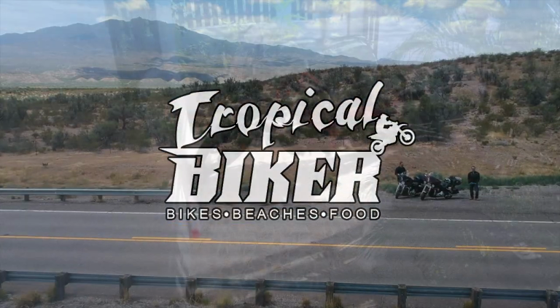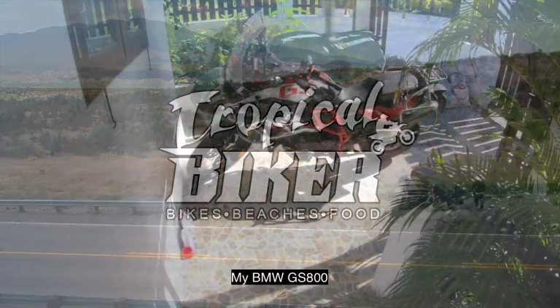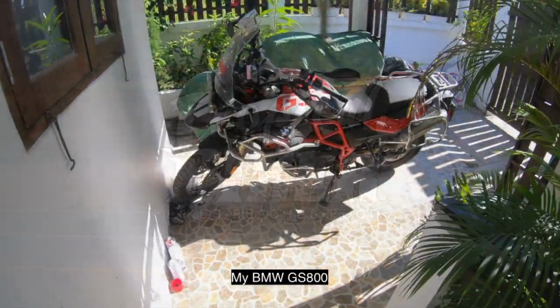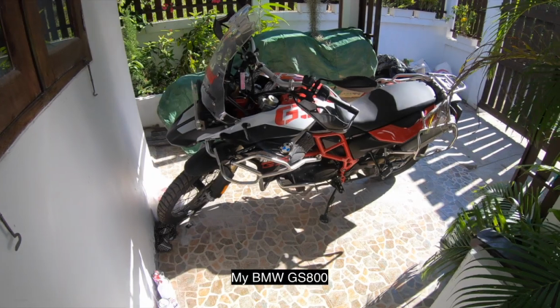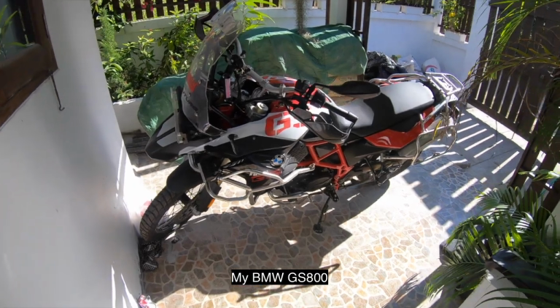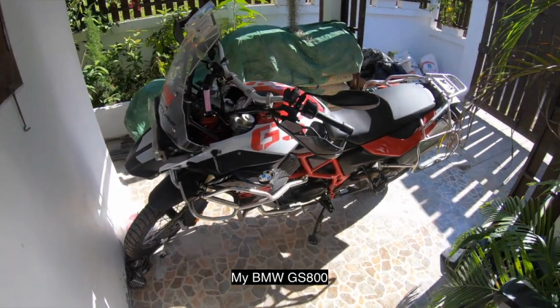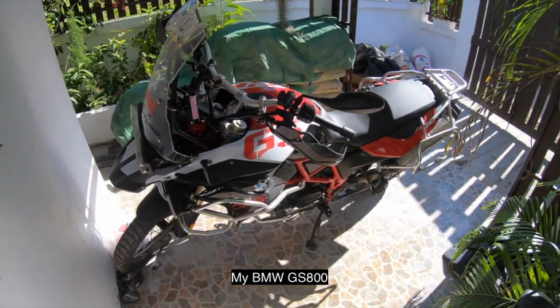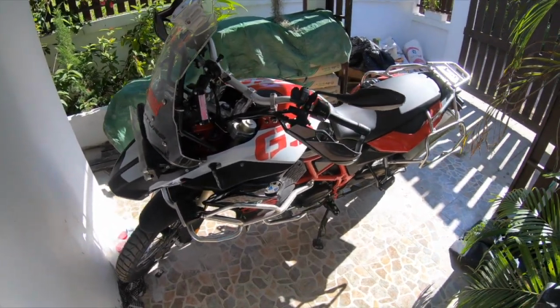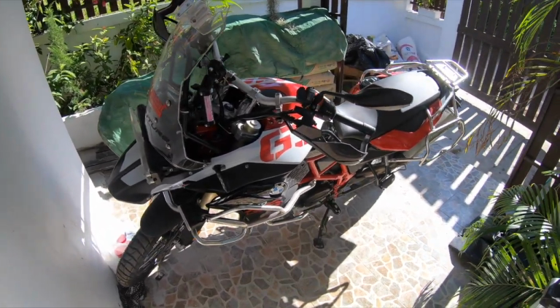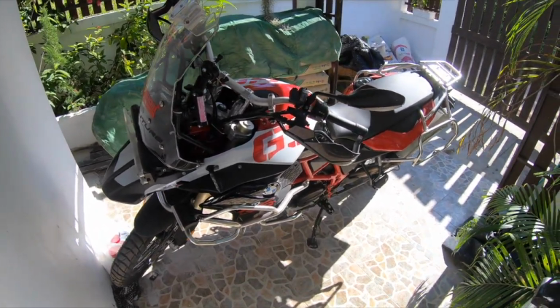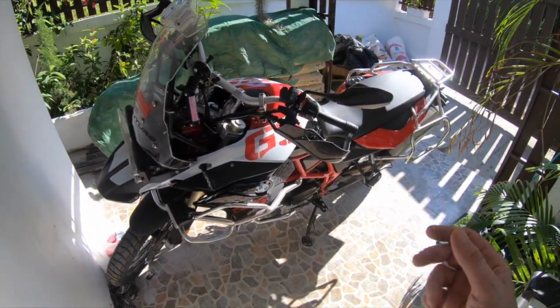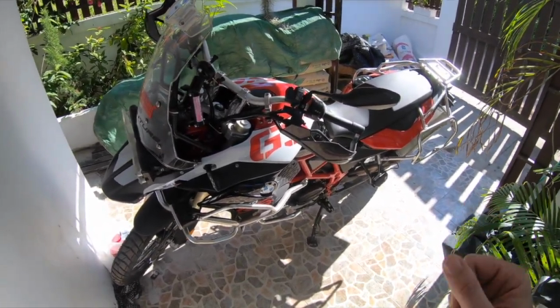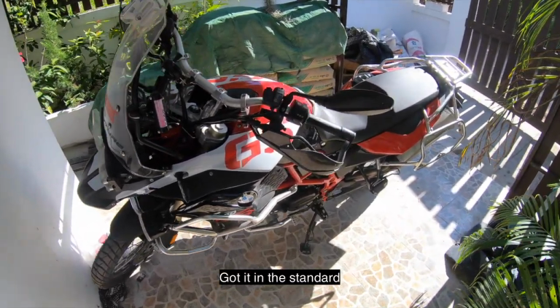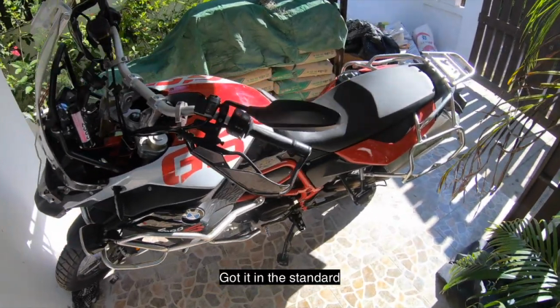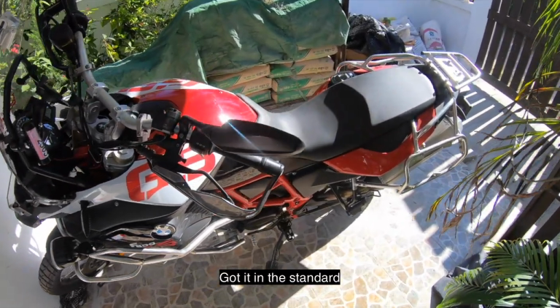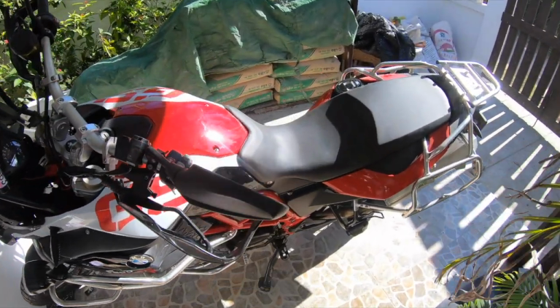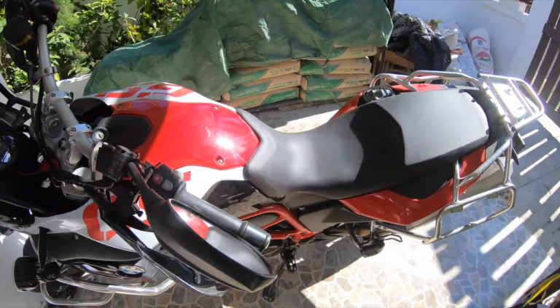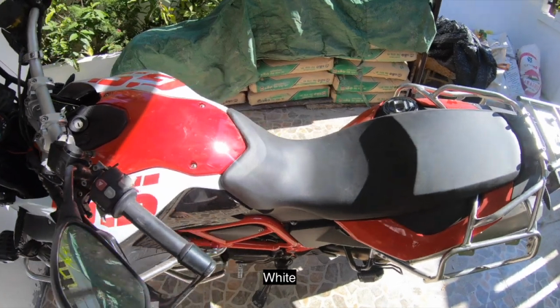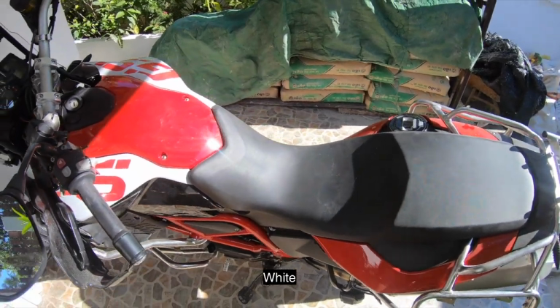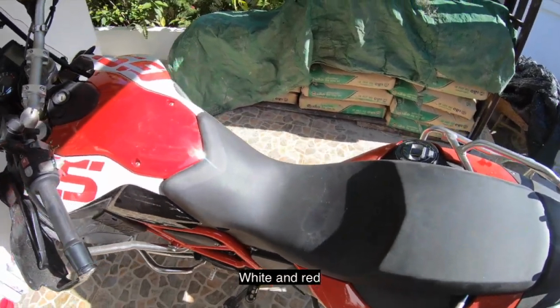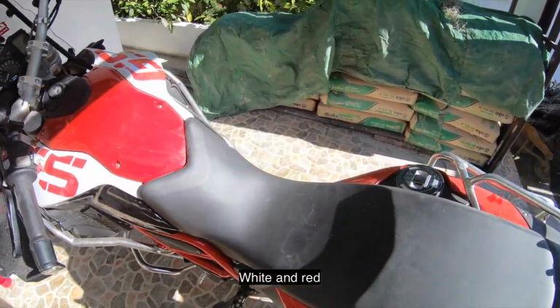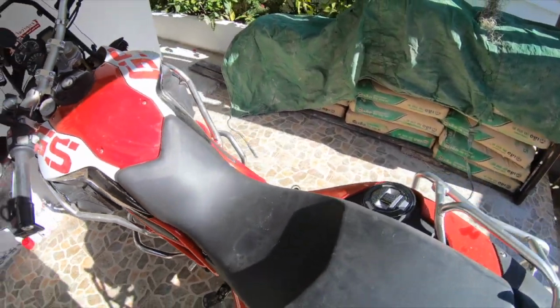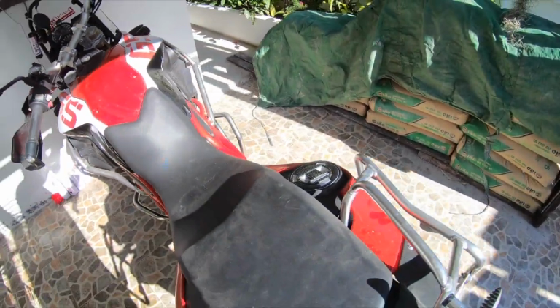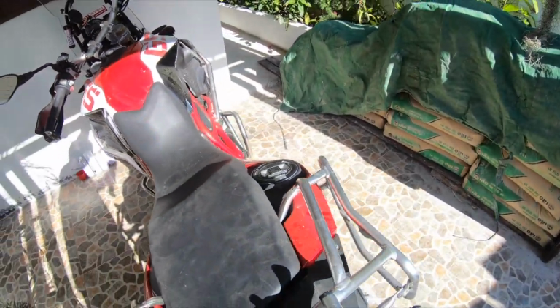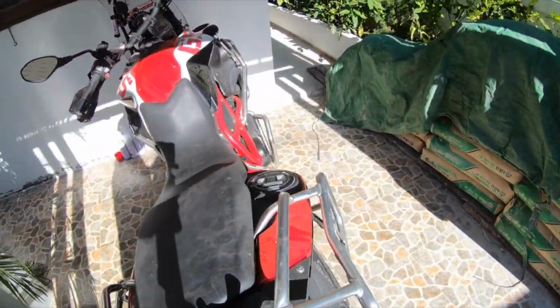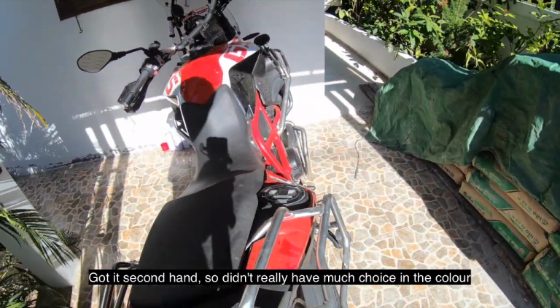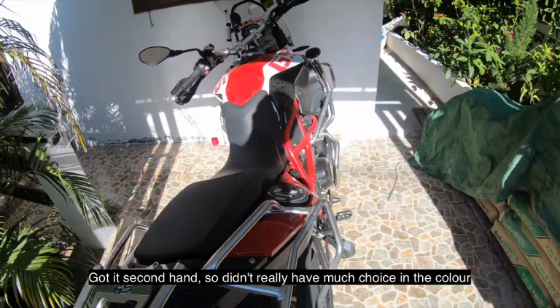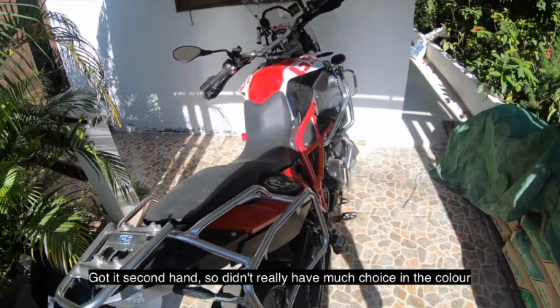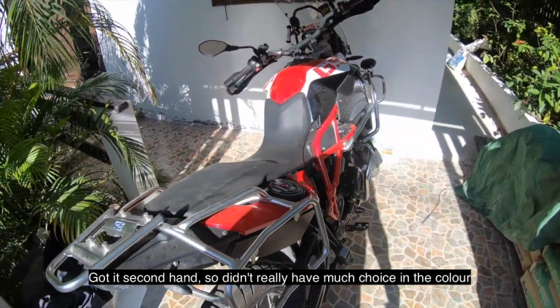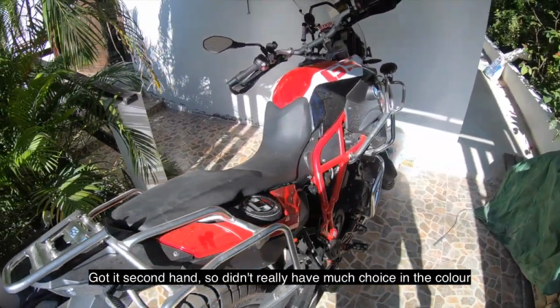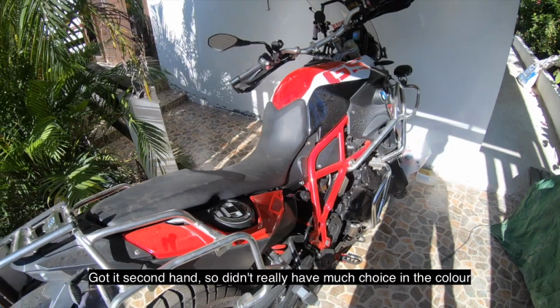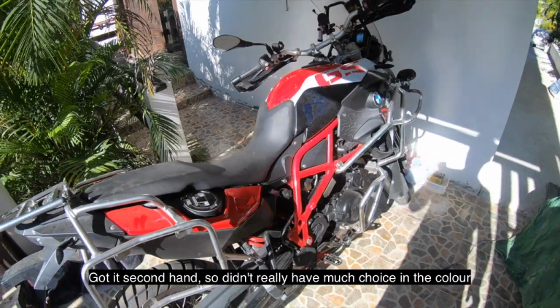This is the BMW GS800. Got it in the standard white and red. Got it second hand so I don't really have much of a choice in the colour.